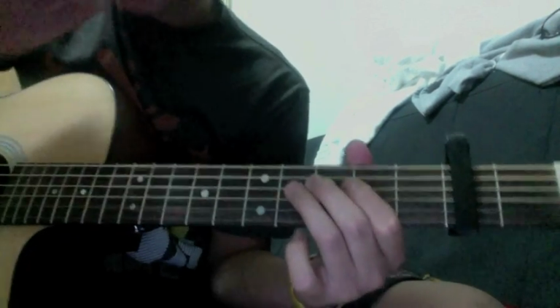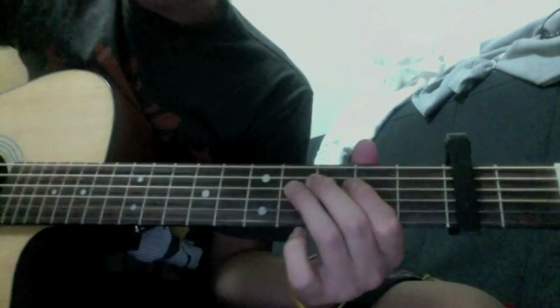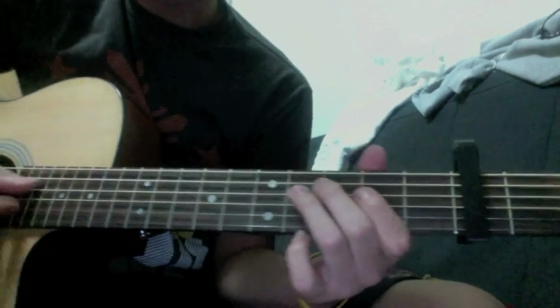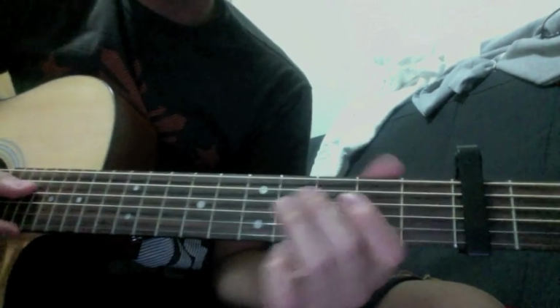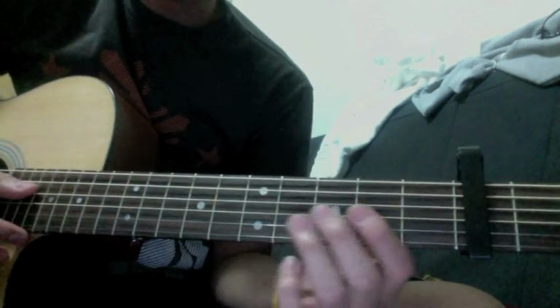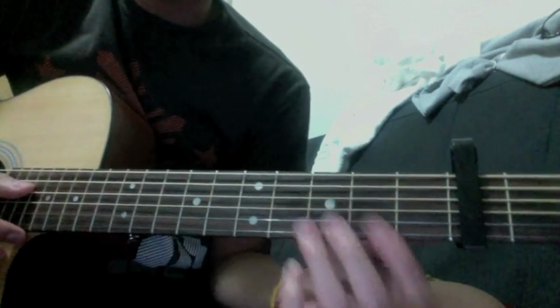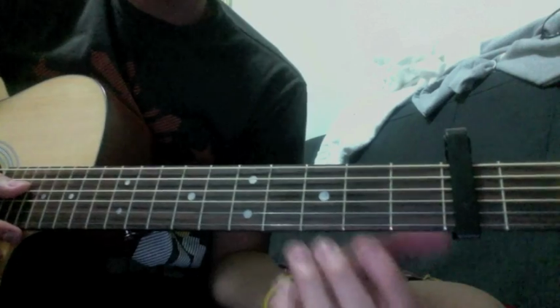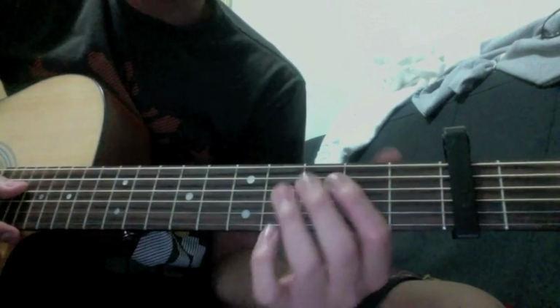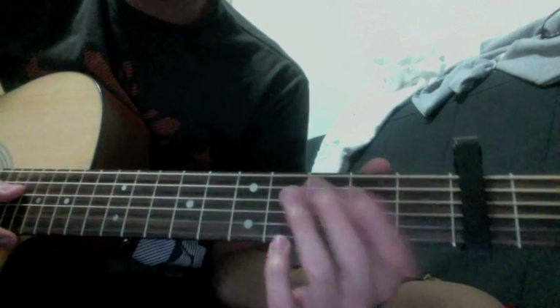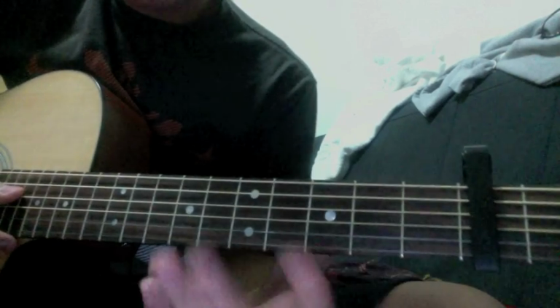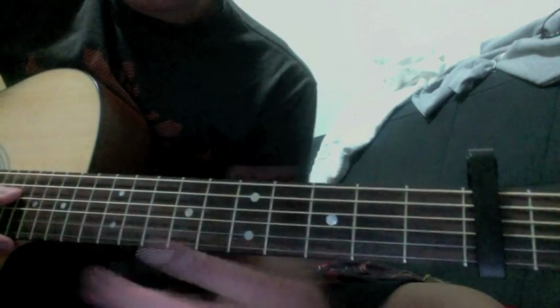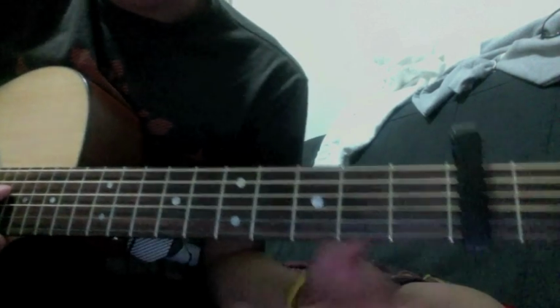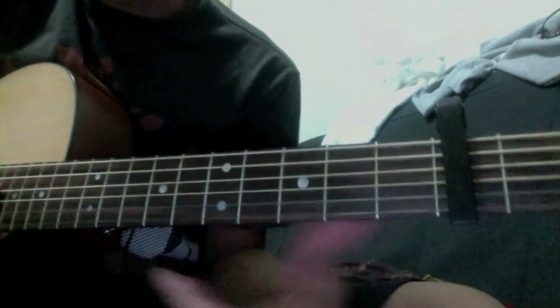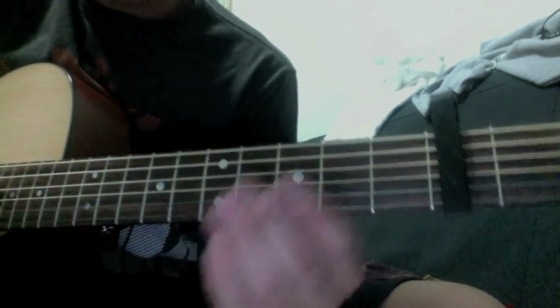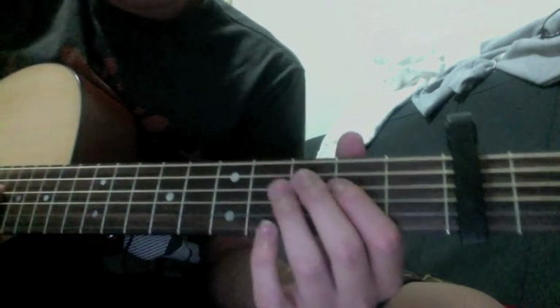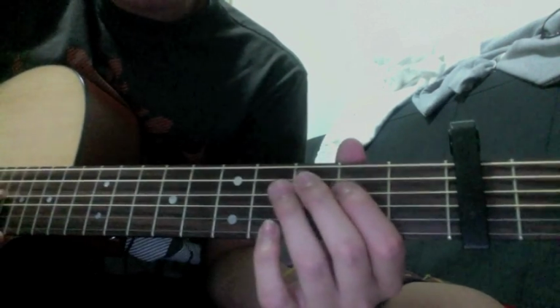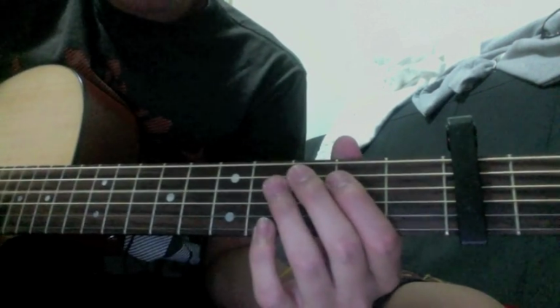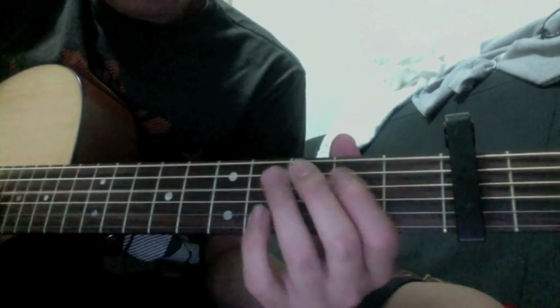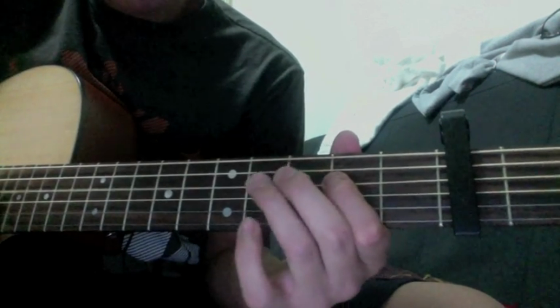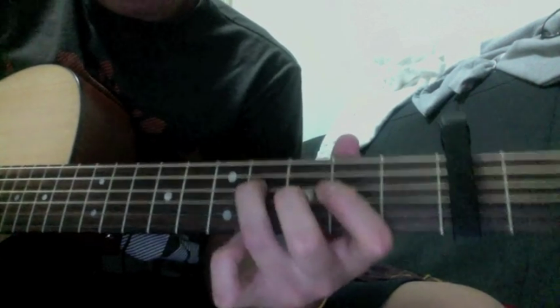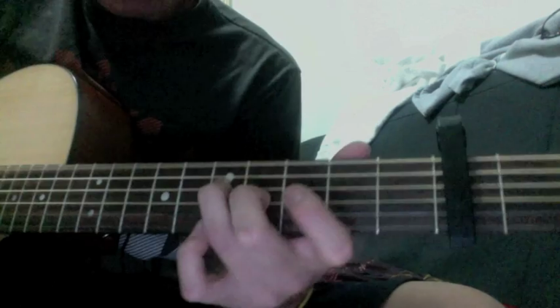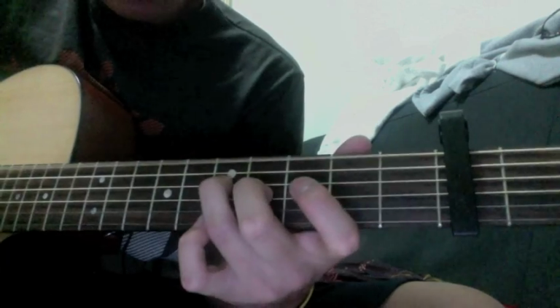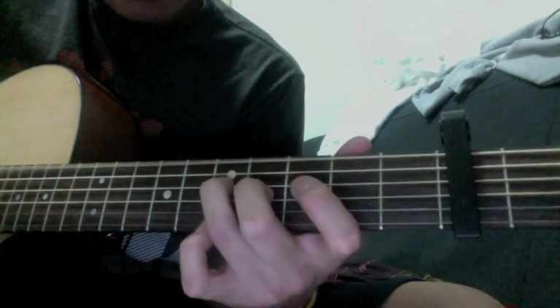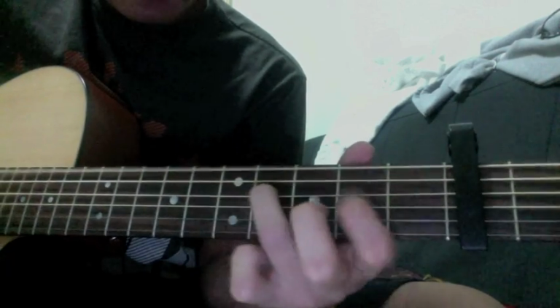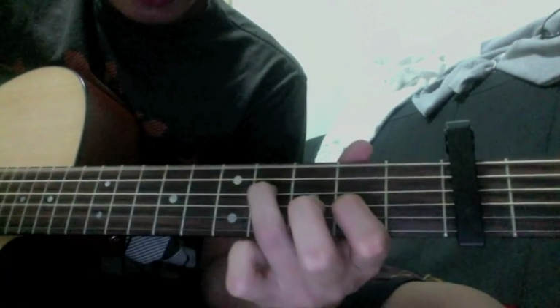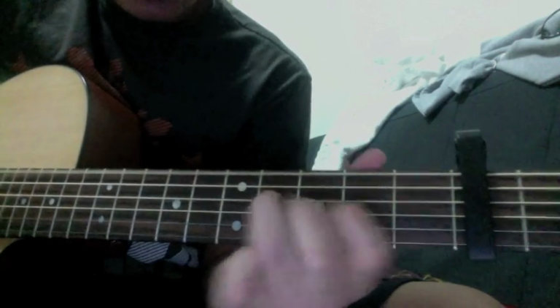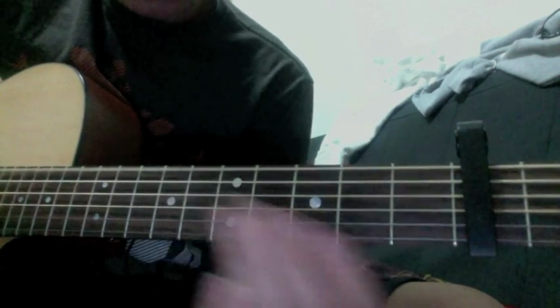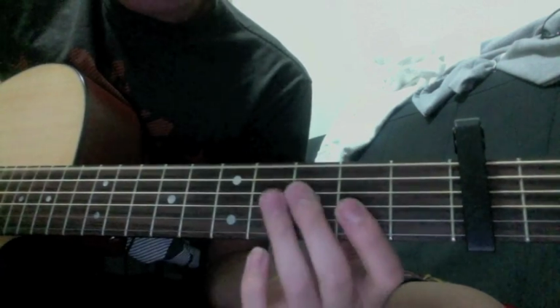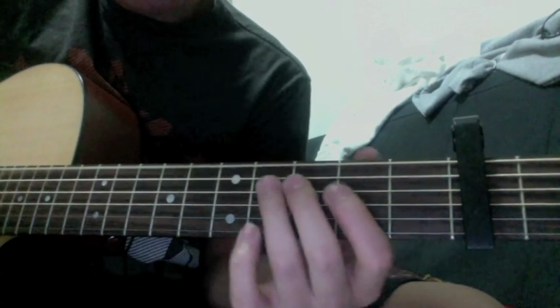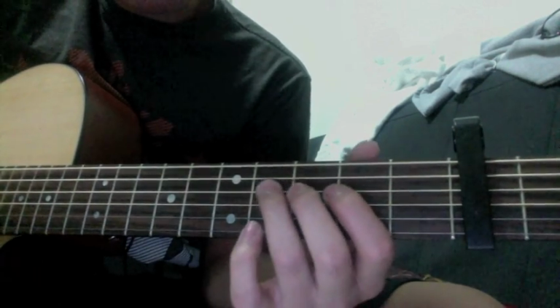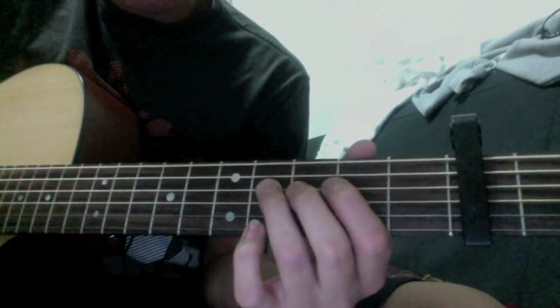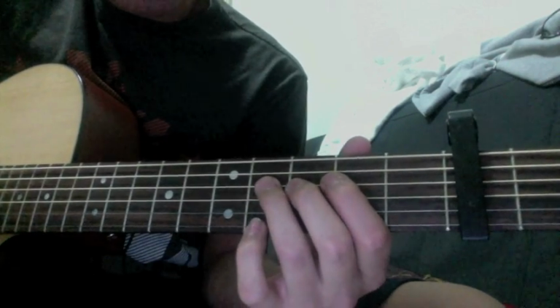It's really hard to explain, but you'll get it the more you play it. And then you play that three times.